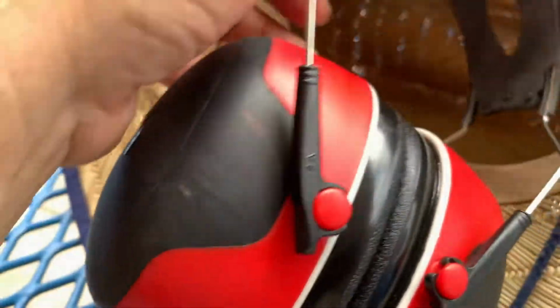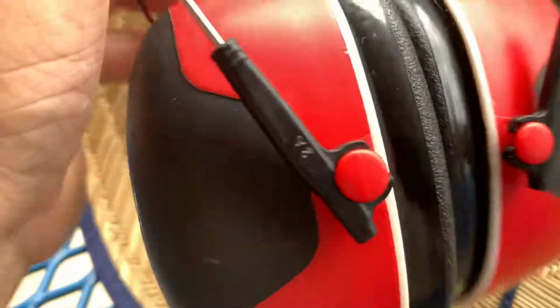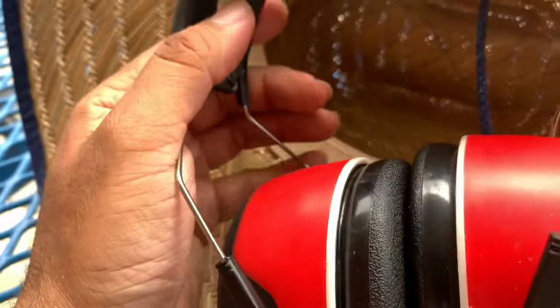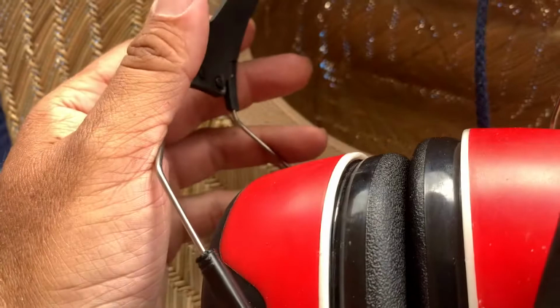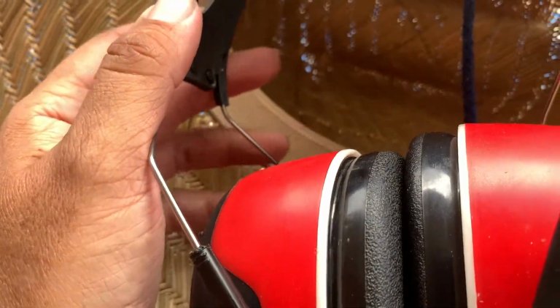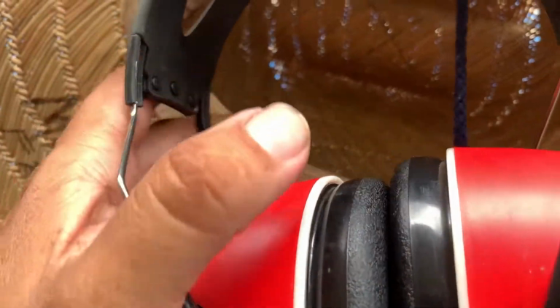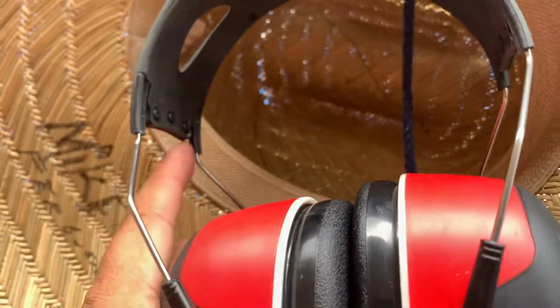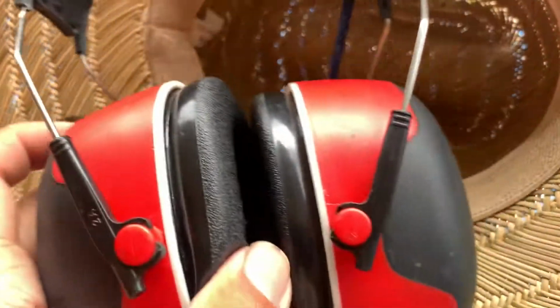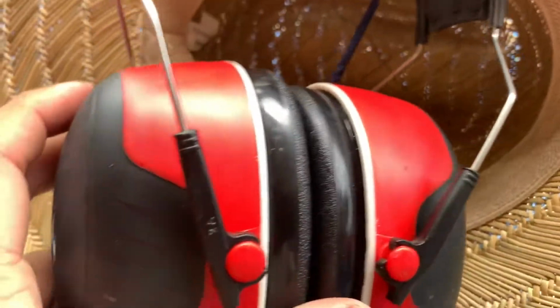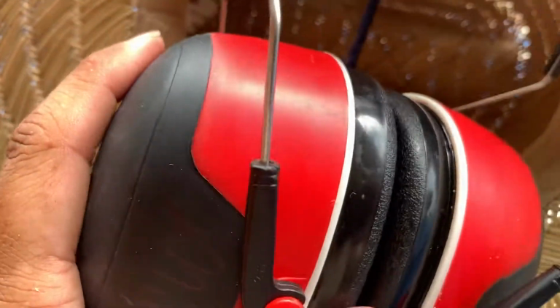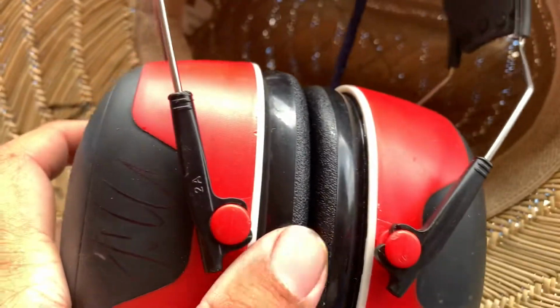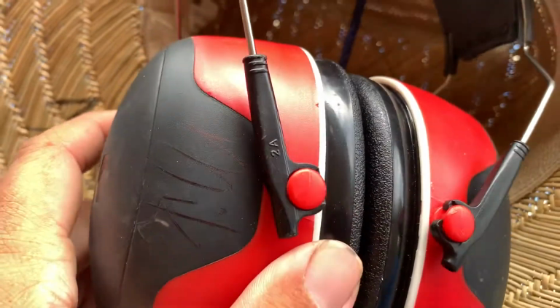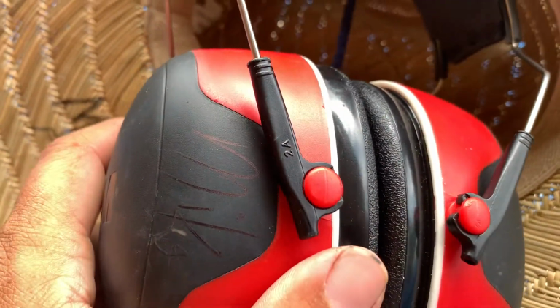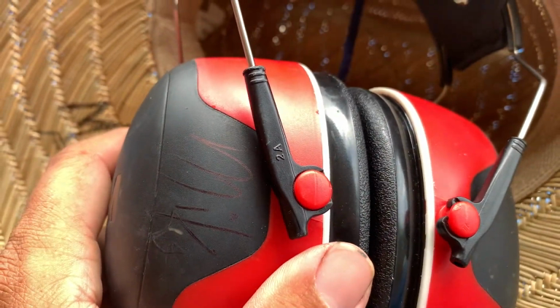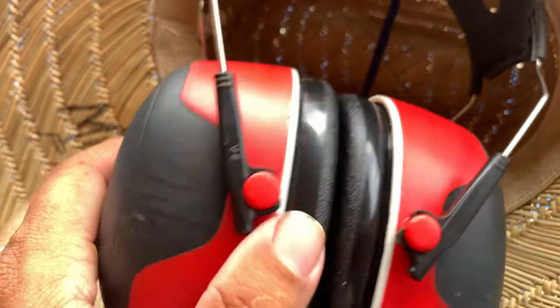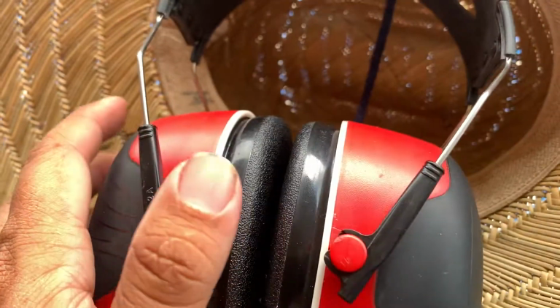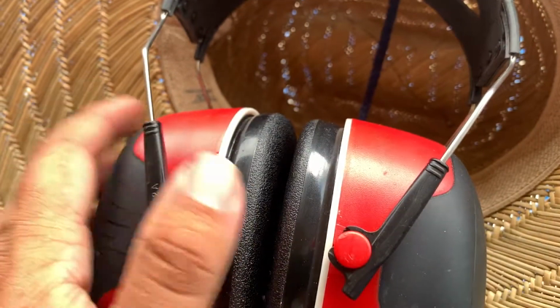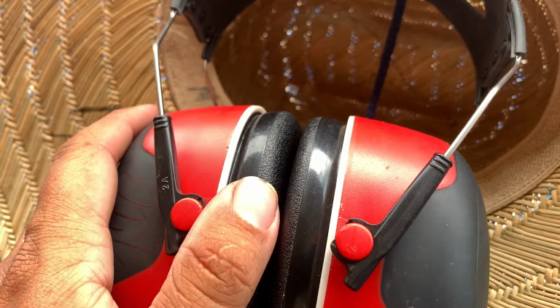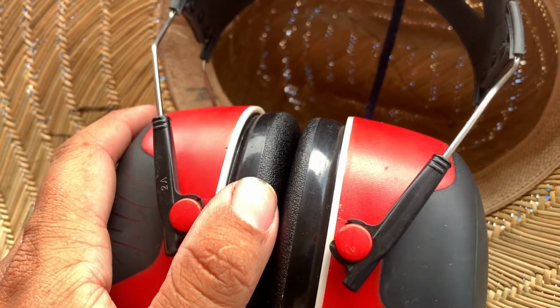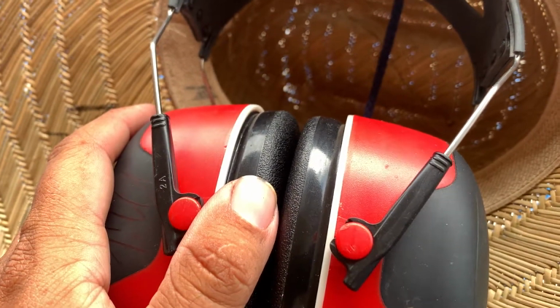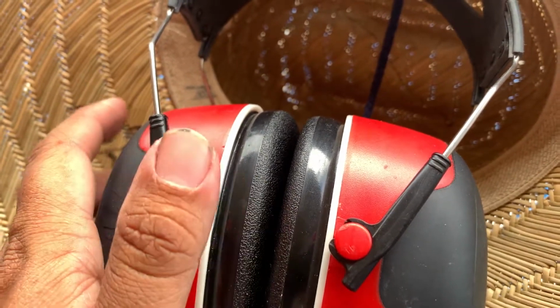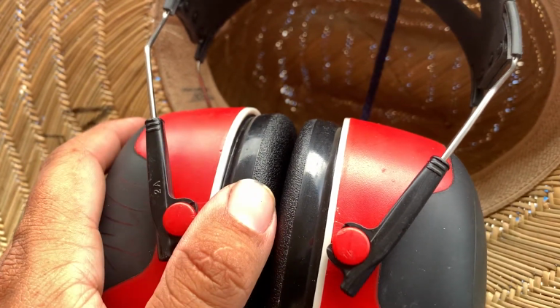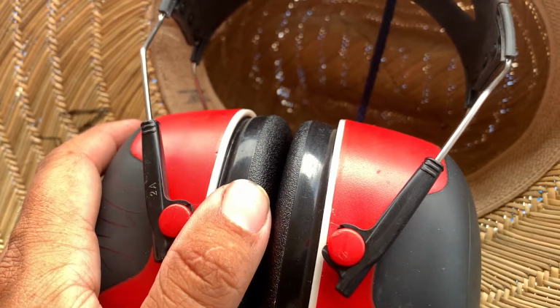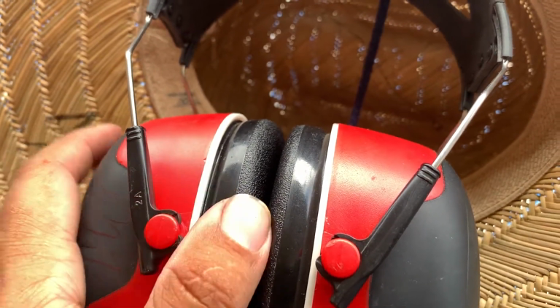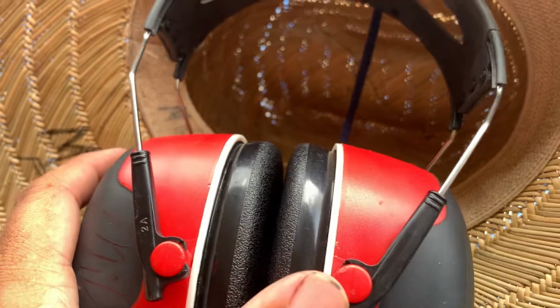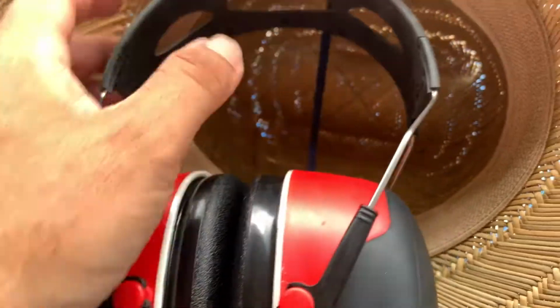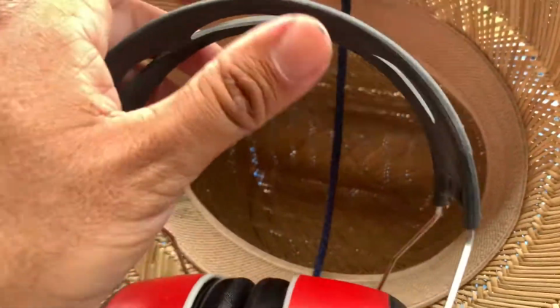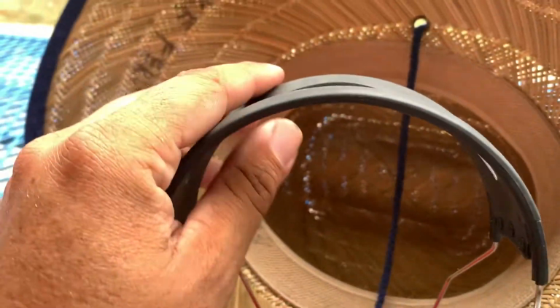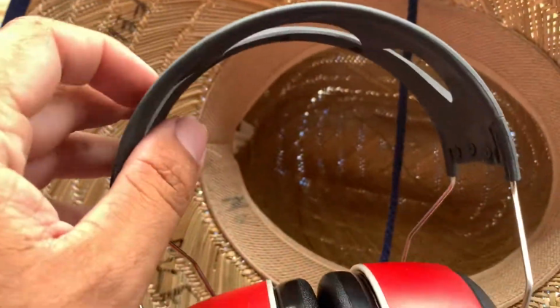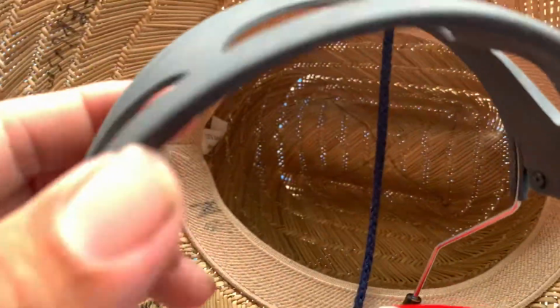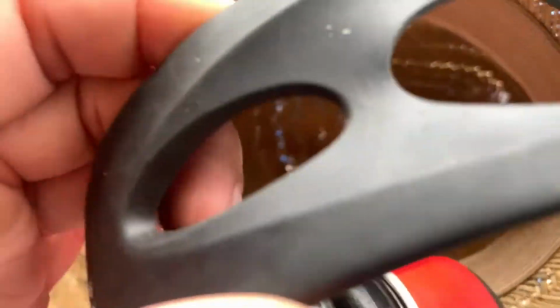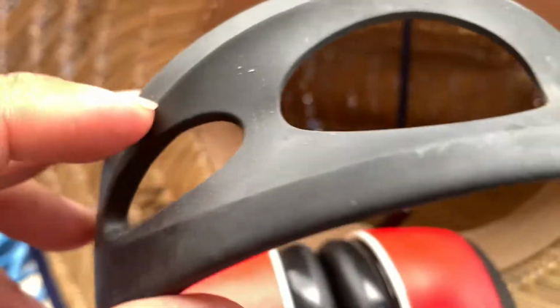The one gripe that I do have is that after wearing these for maybe an hour, two hours tops, this part can actually be improved.